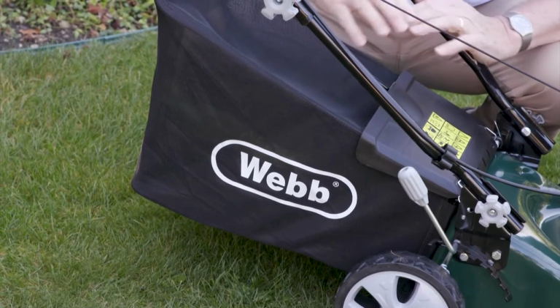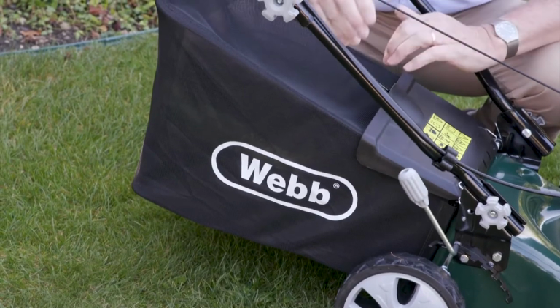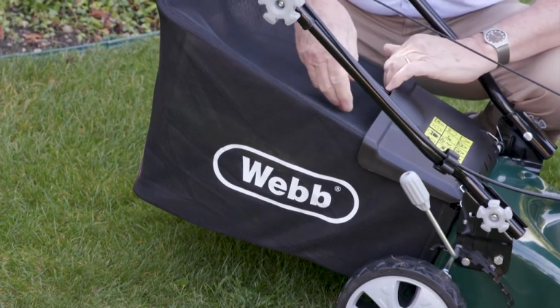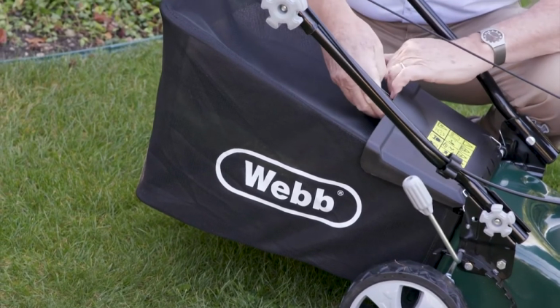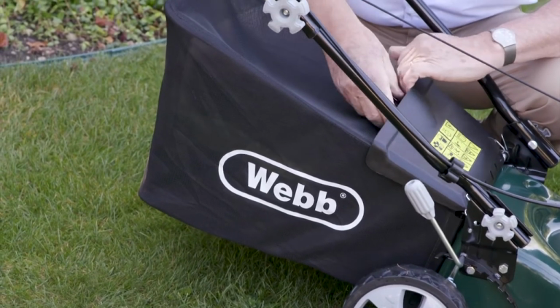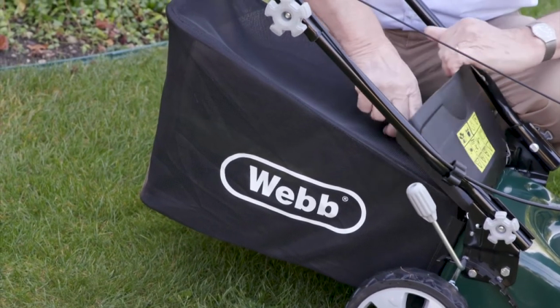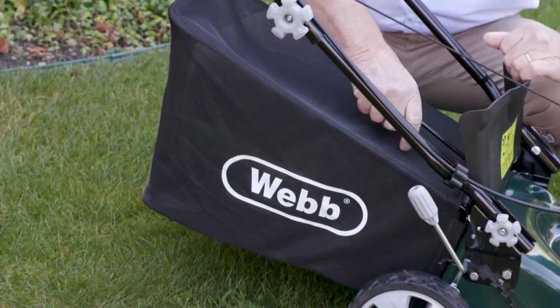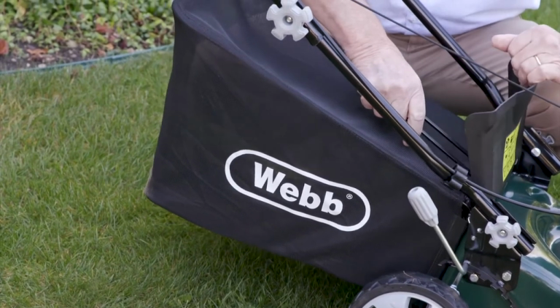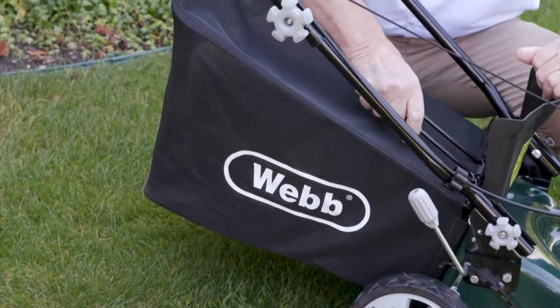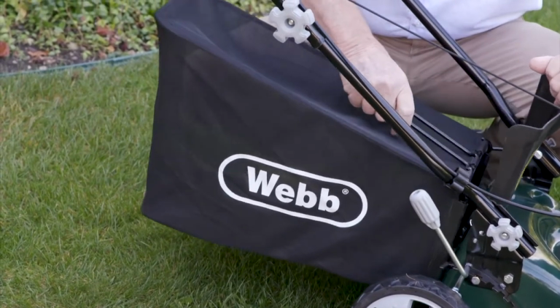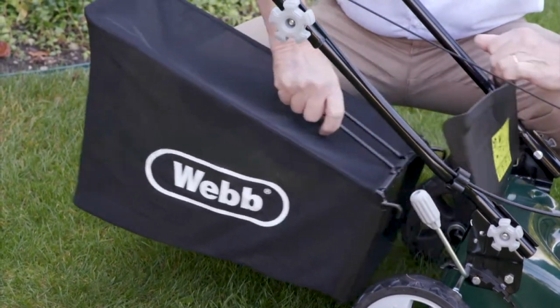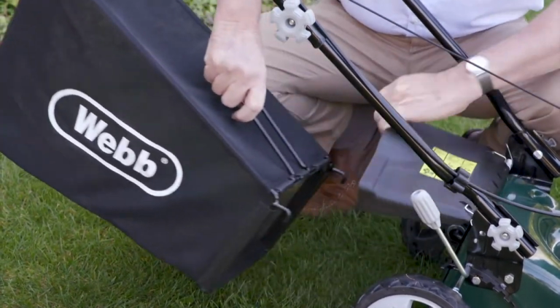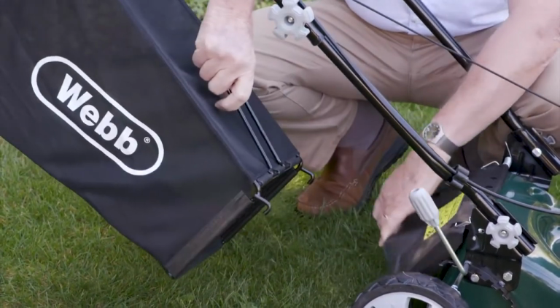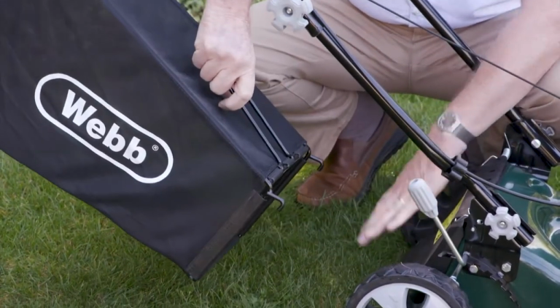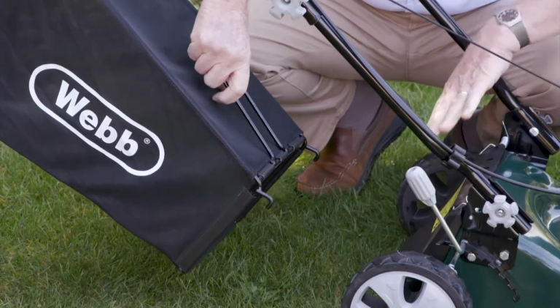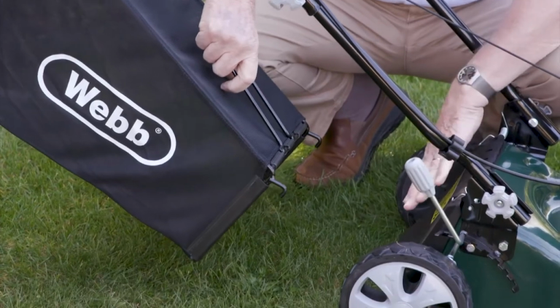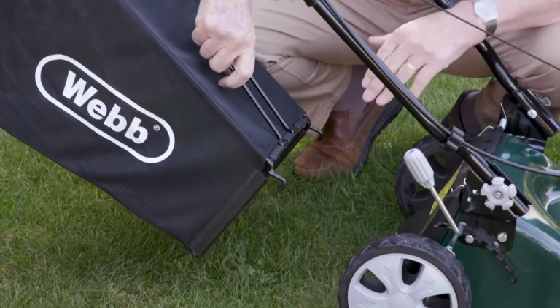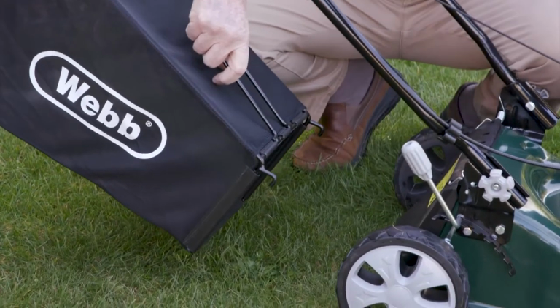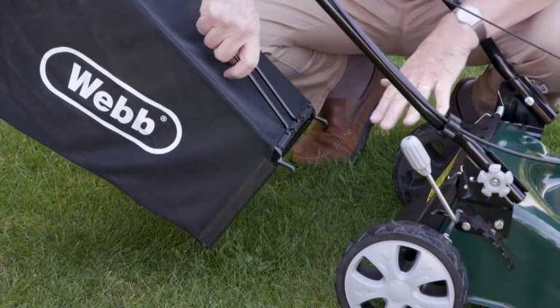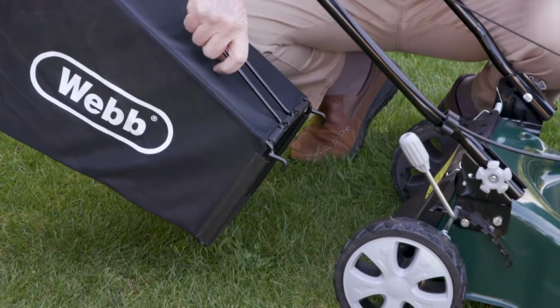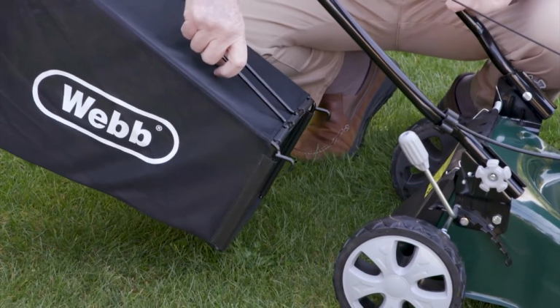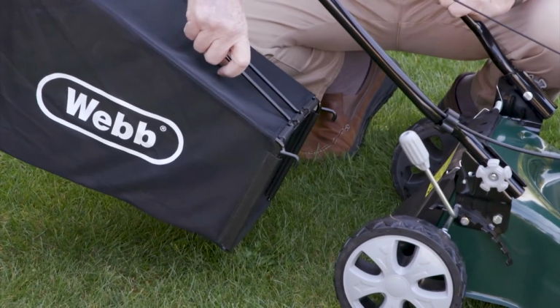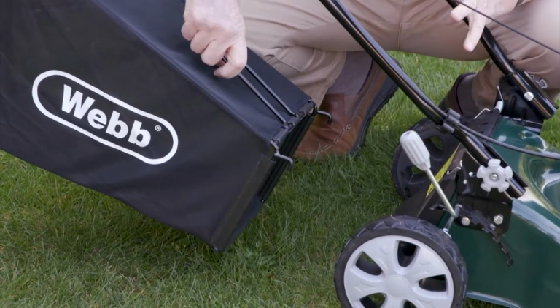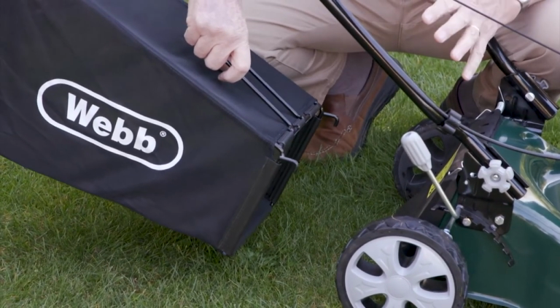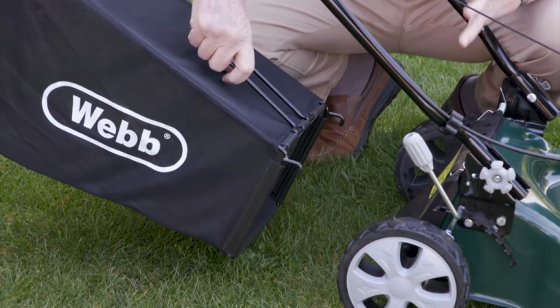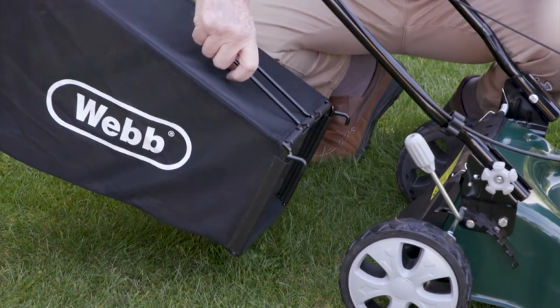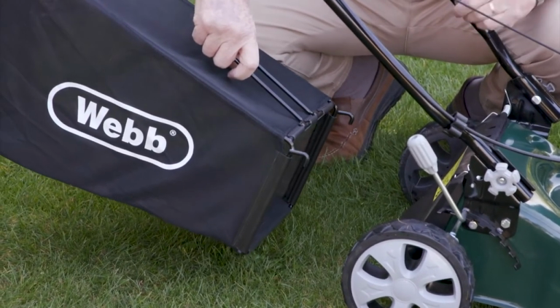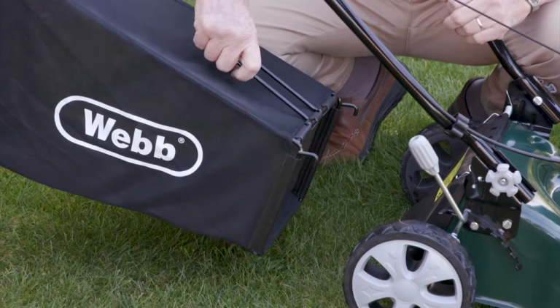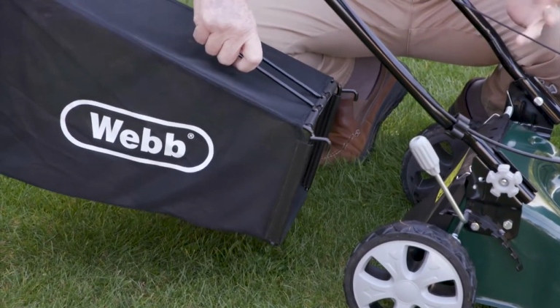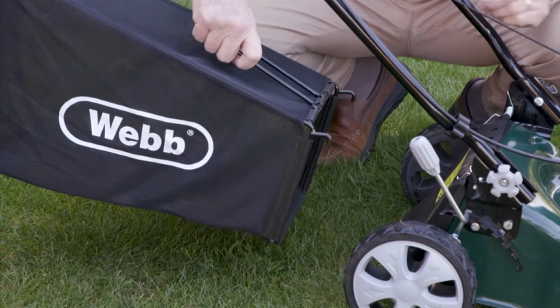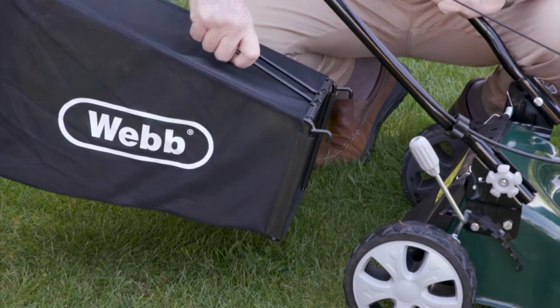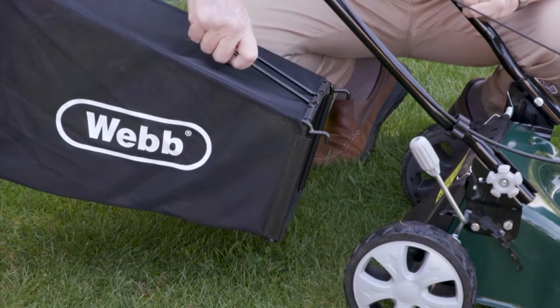If you want to use the Webb 41 without the grass collector, just leave that flap, leaving the grass on the lawn in the summer months if you want to do that.